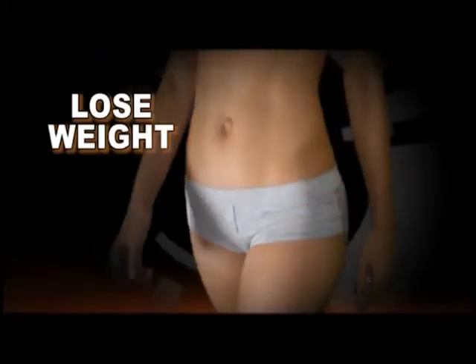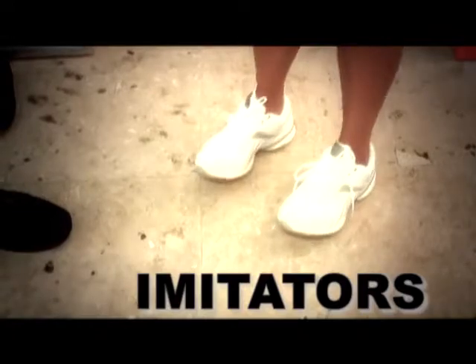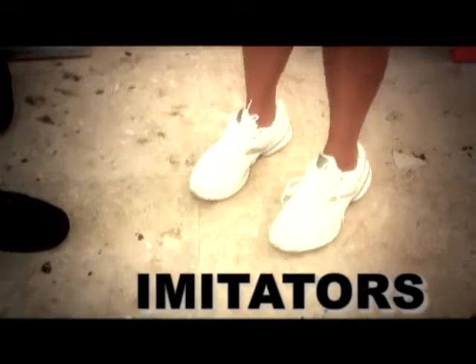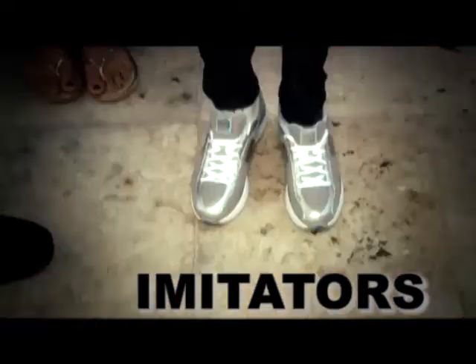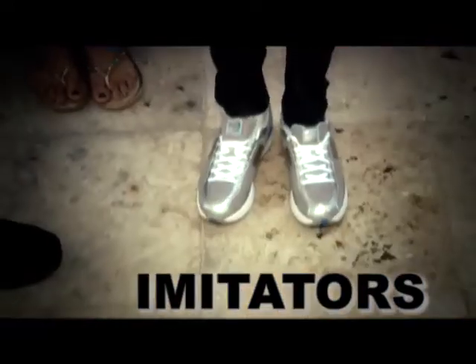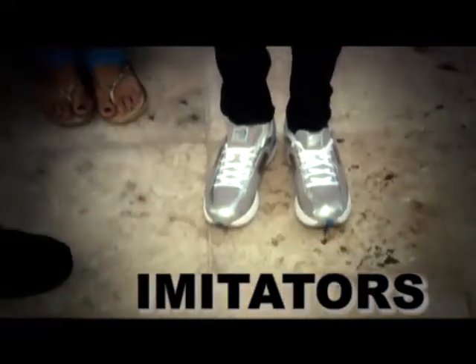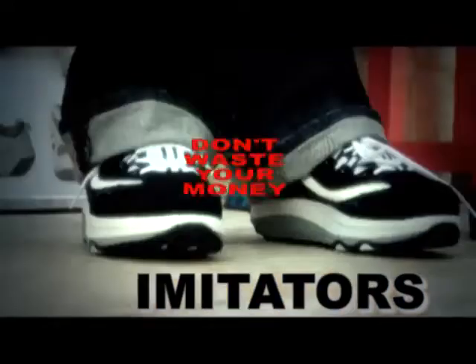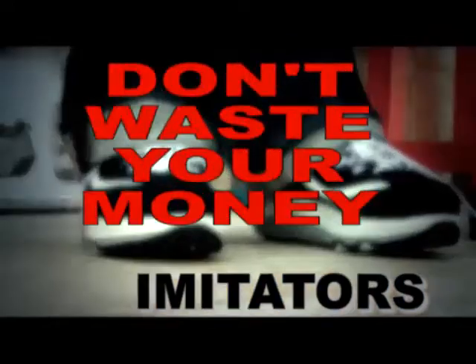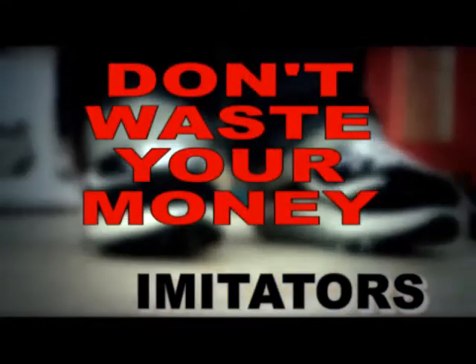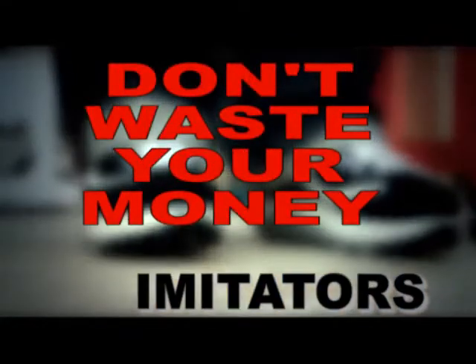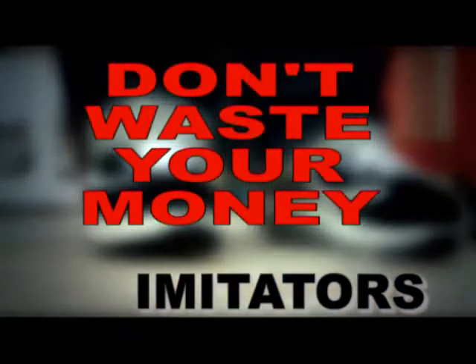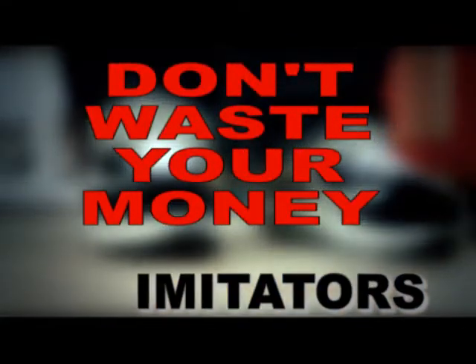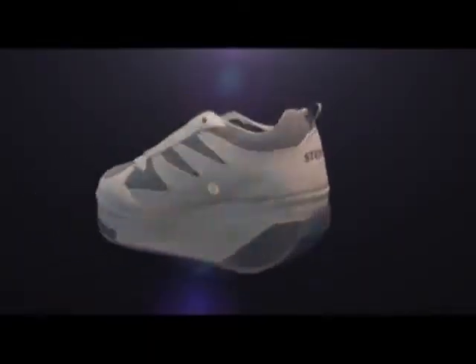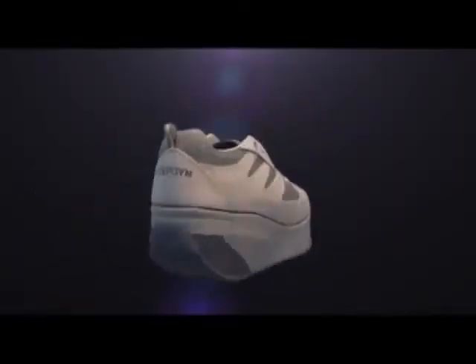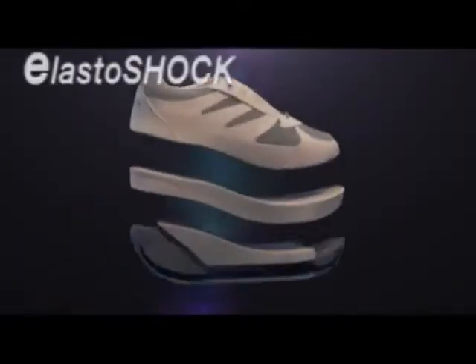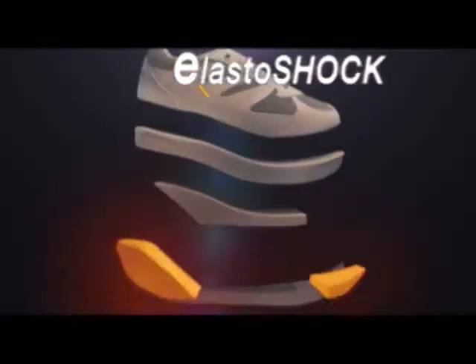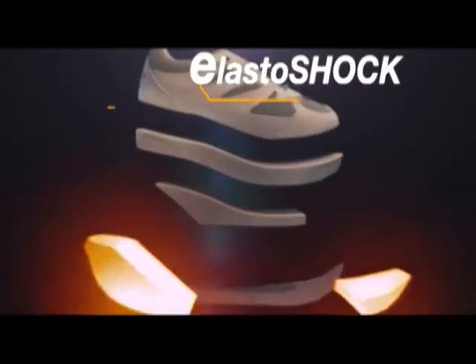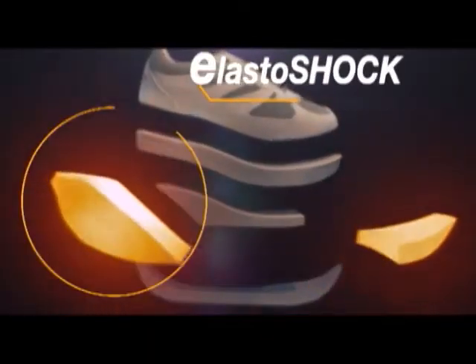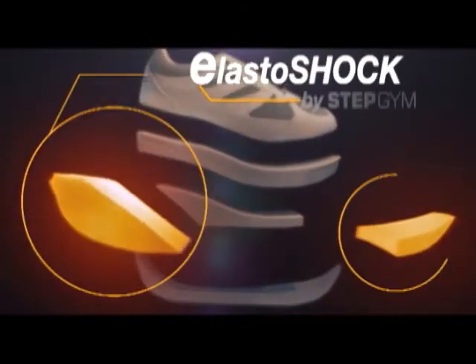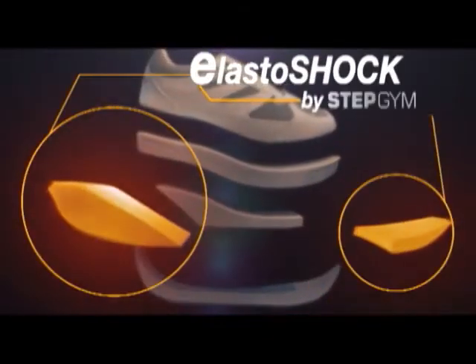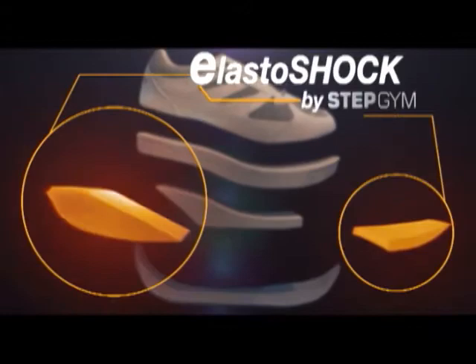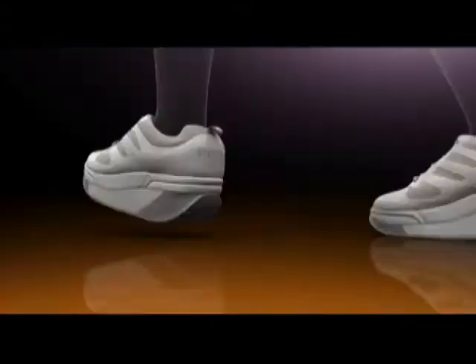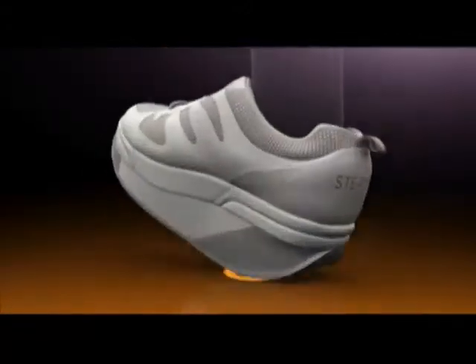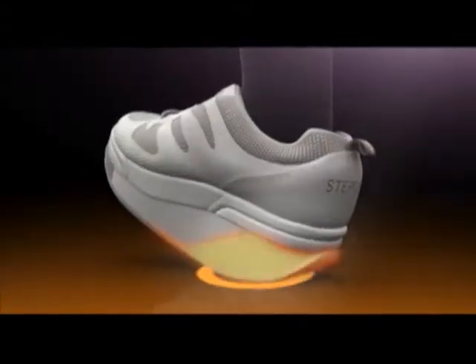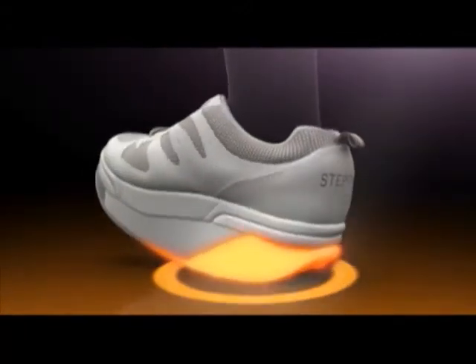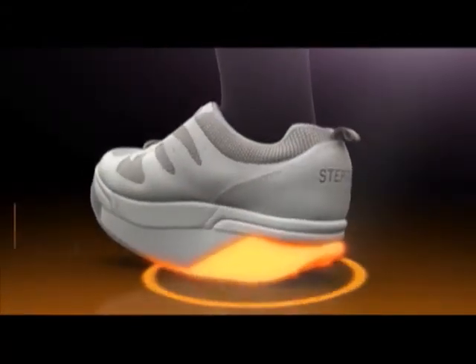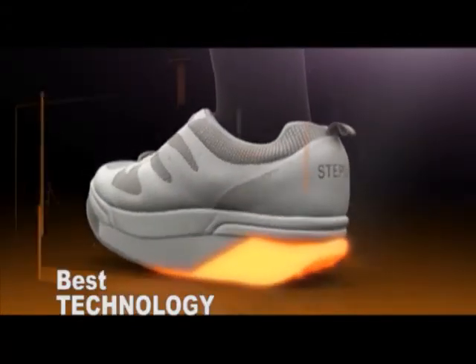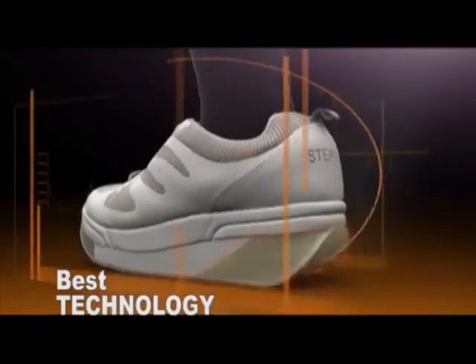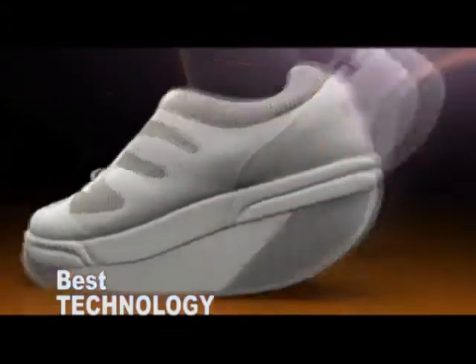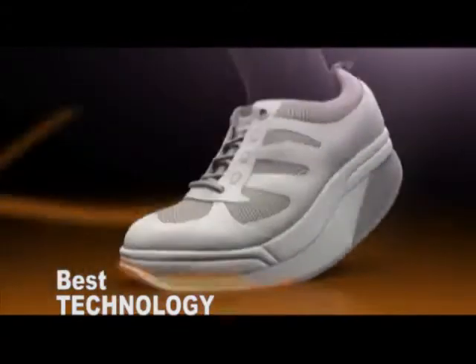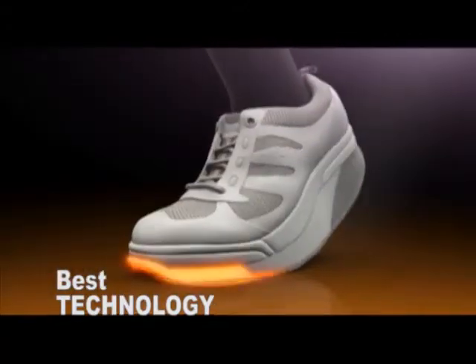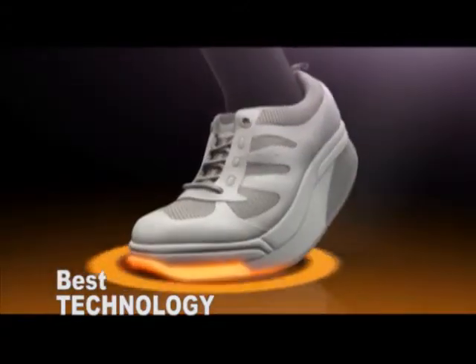Beware of imitations. Don't waste your money. The Stepgym Elastoshock system with double memory cushions is the best technology in toning shoes.